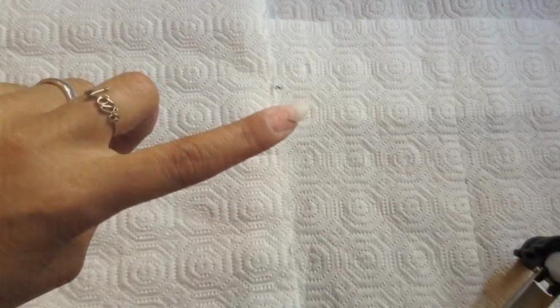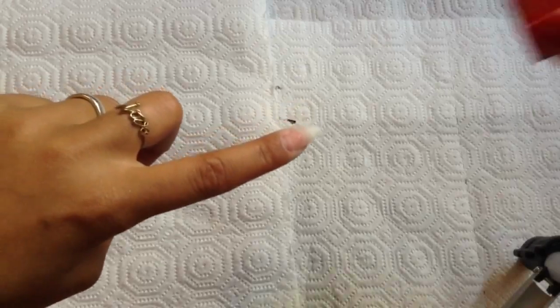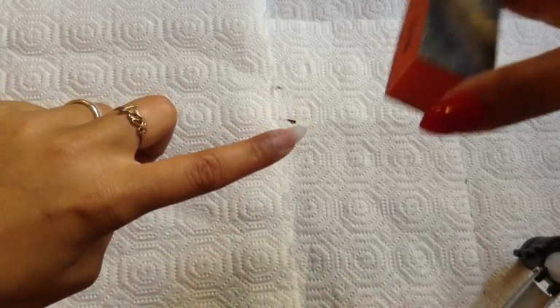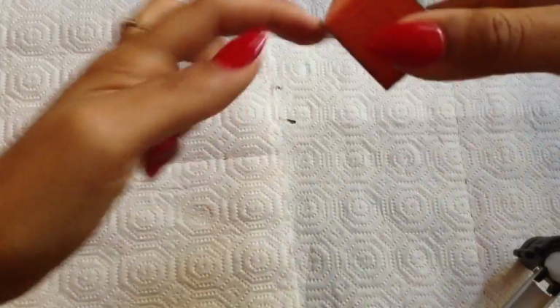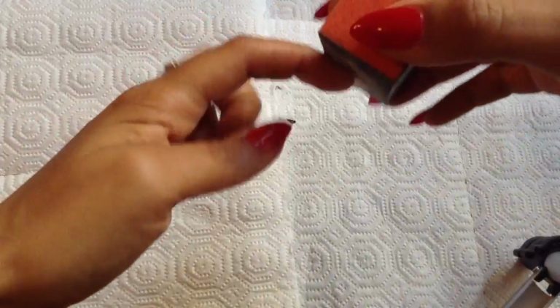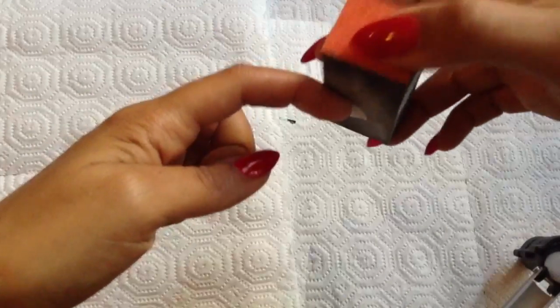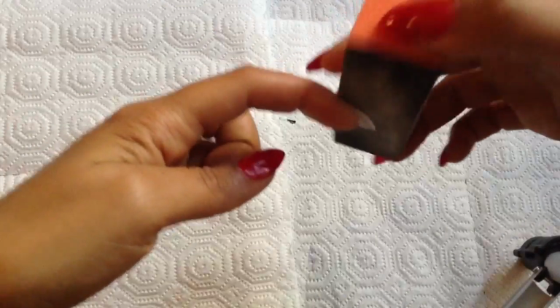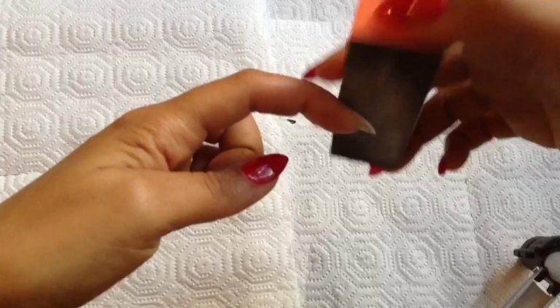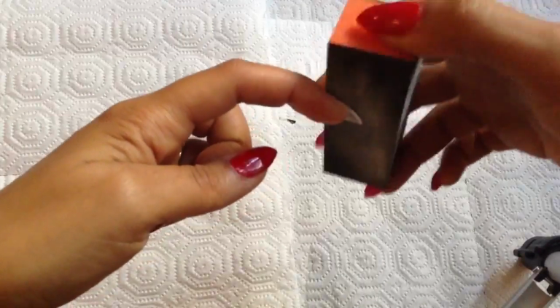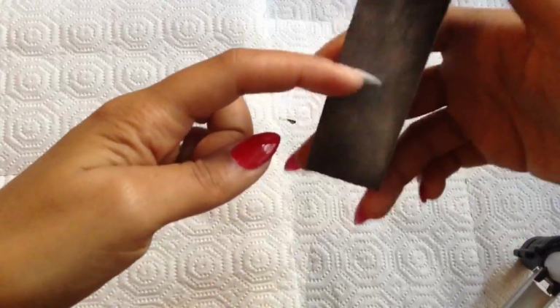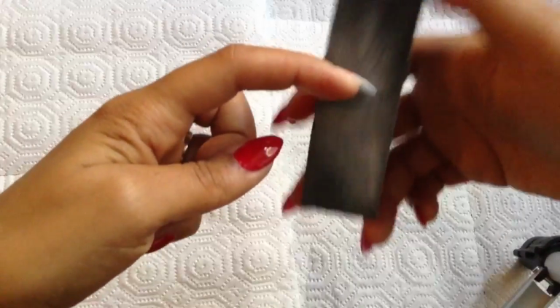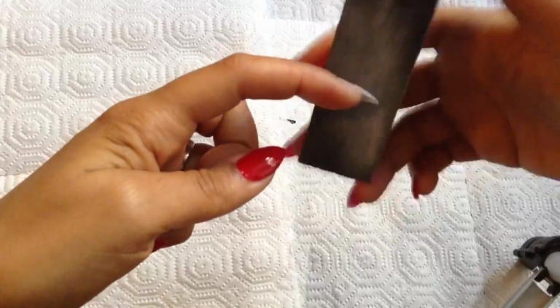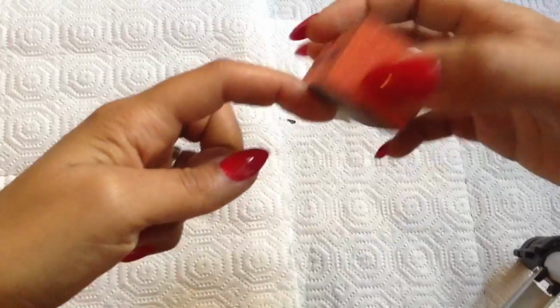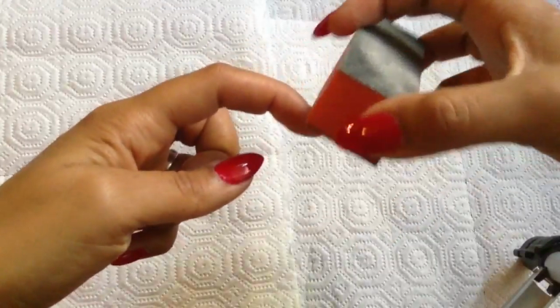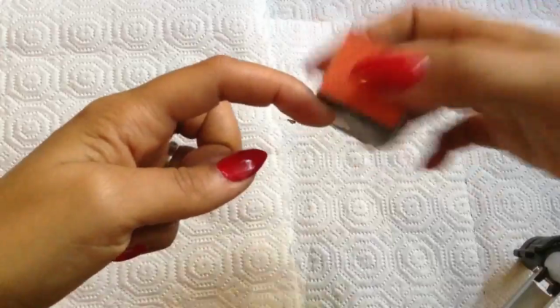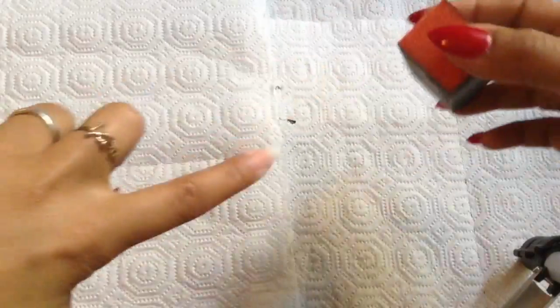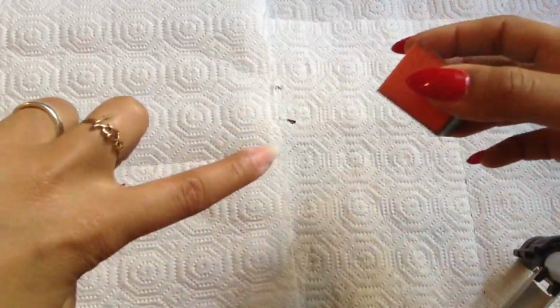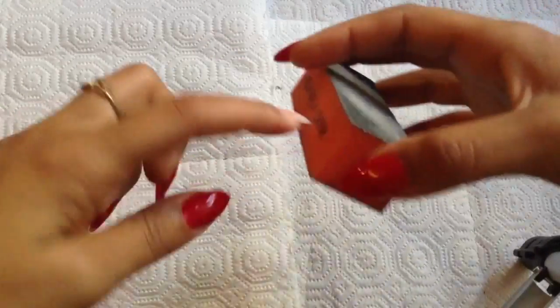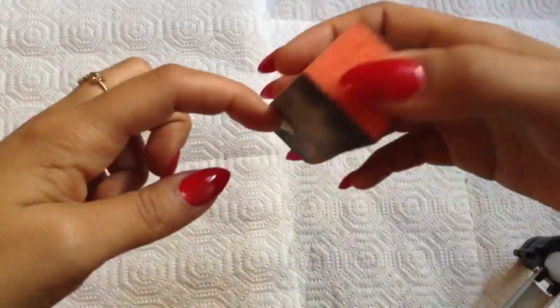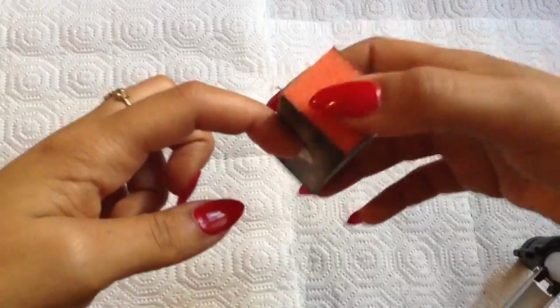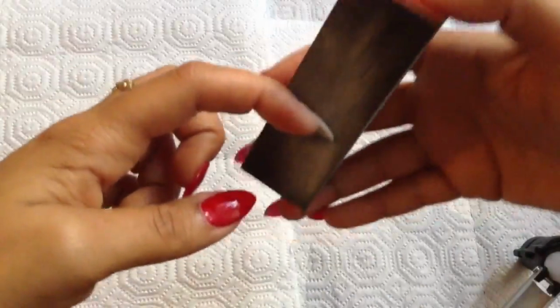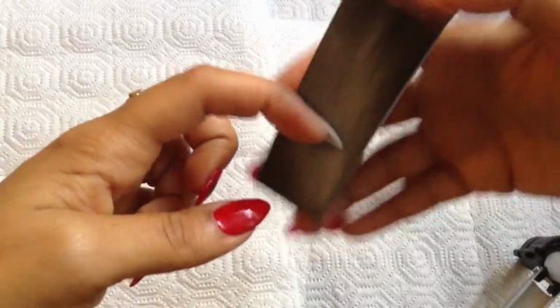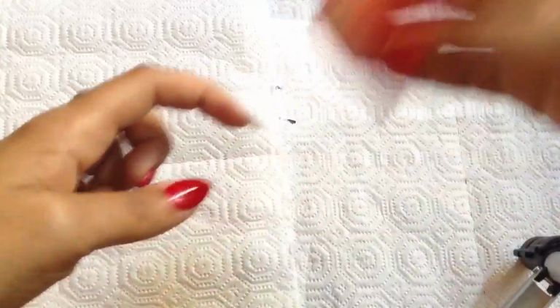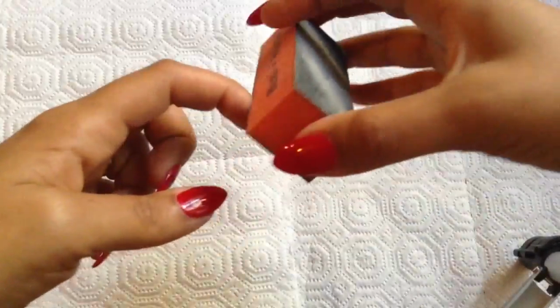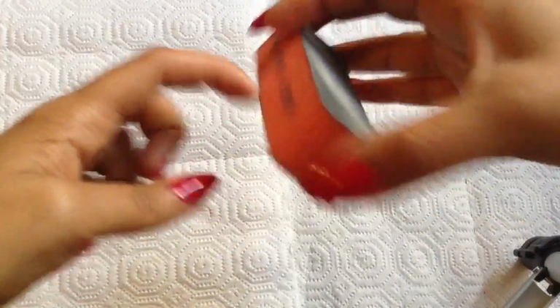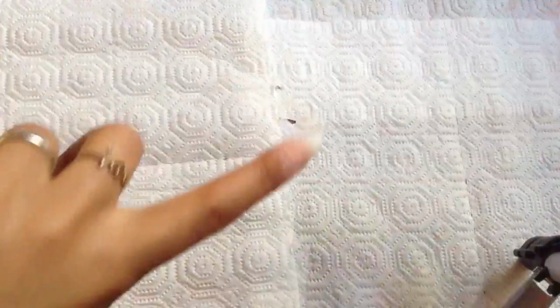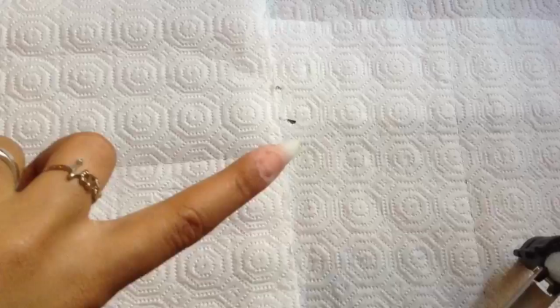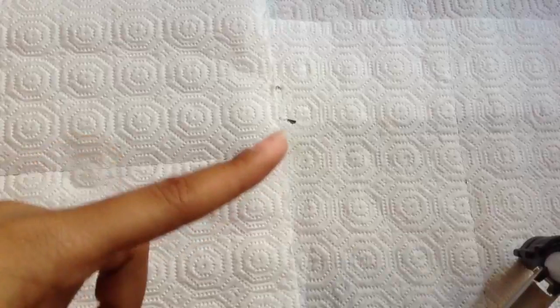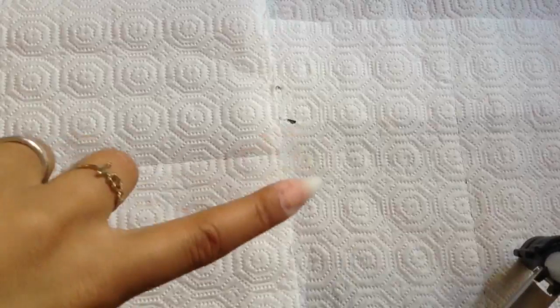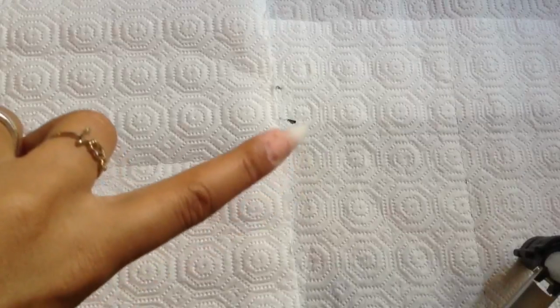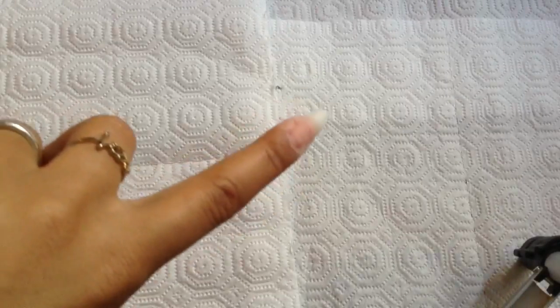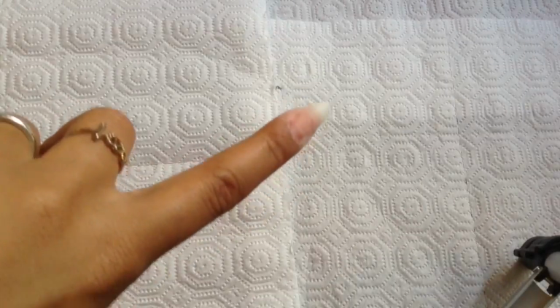Now take your buffer very lightly — just knock the shine off your natural nail and make sure it gets a little dusty. That's it.